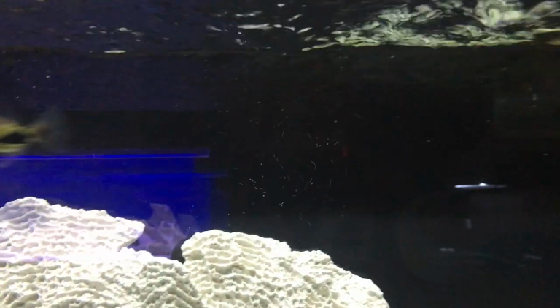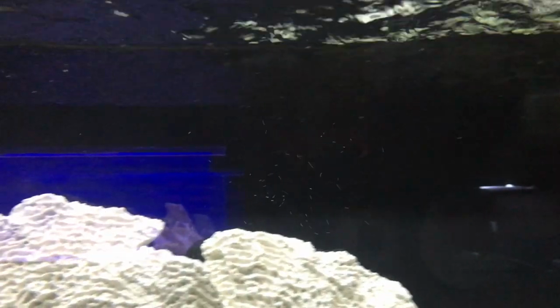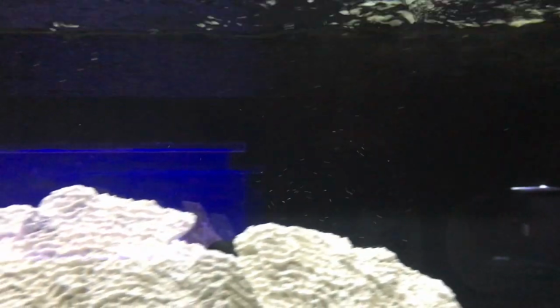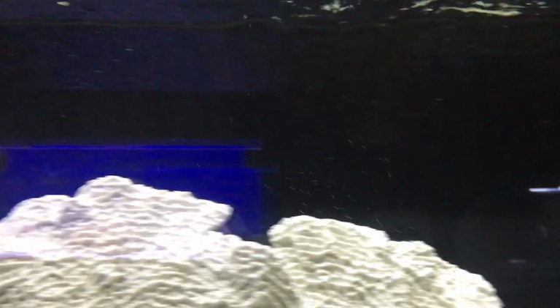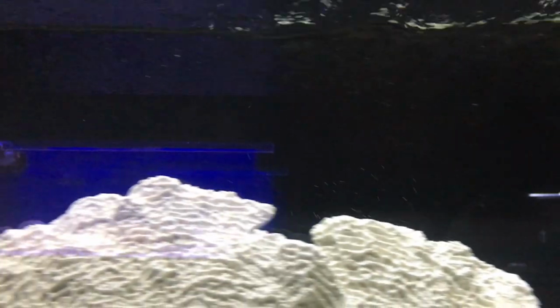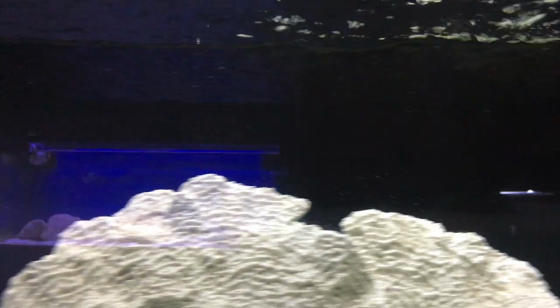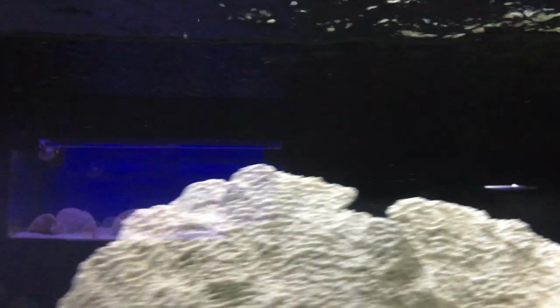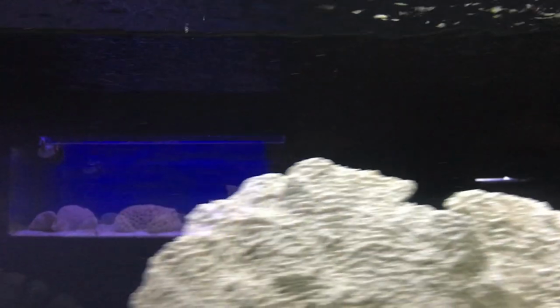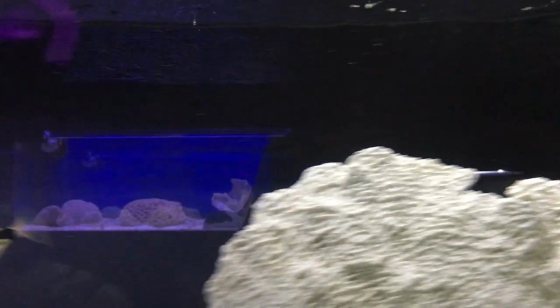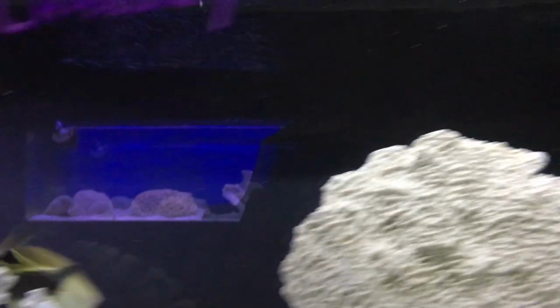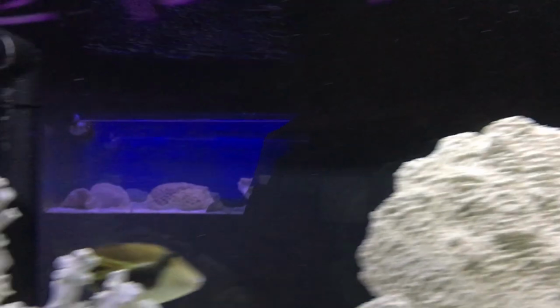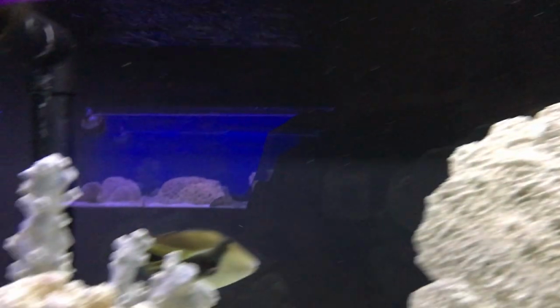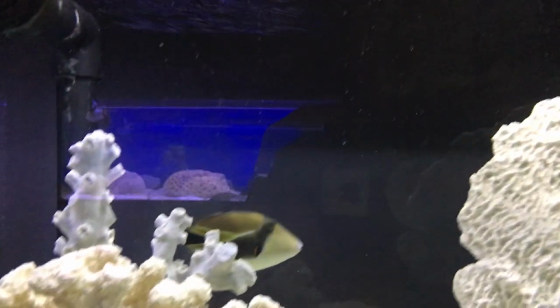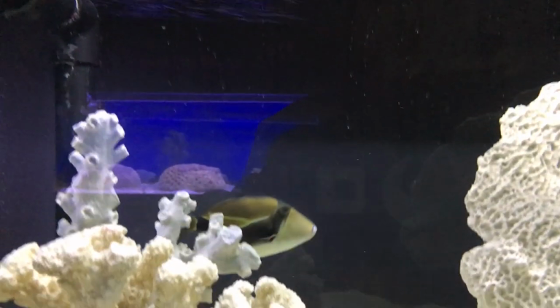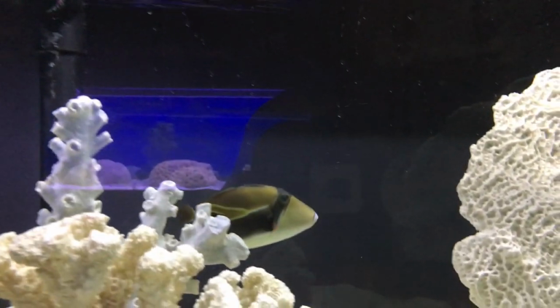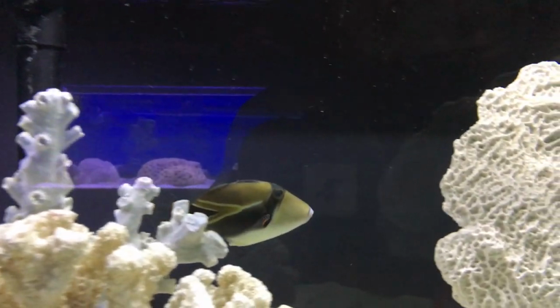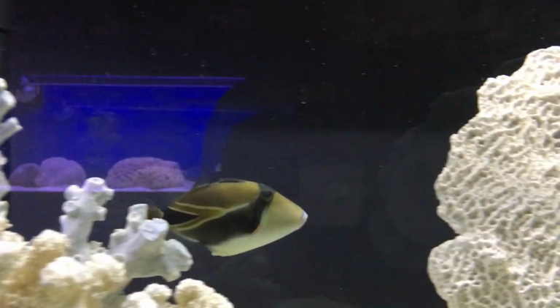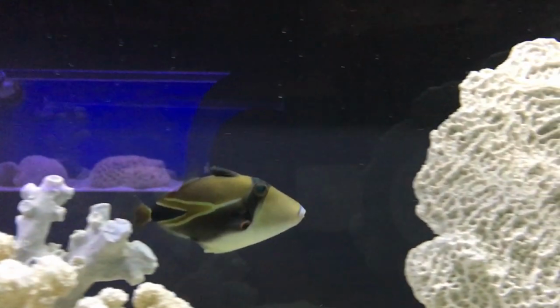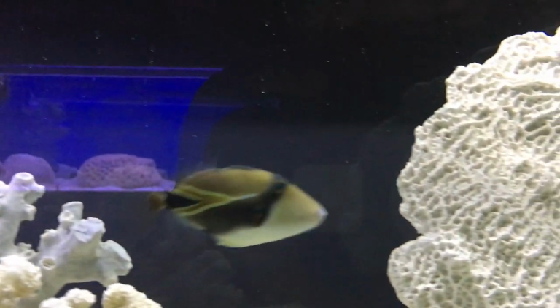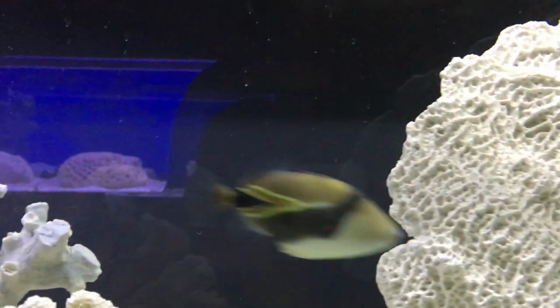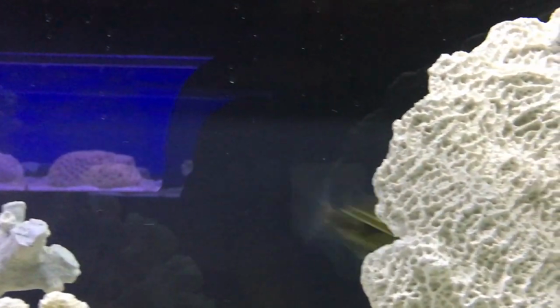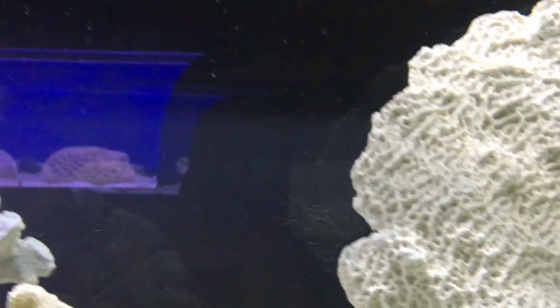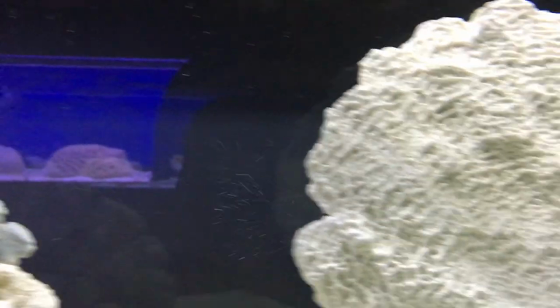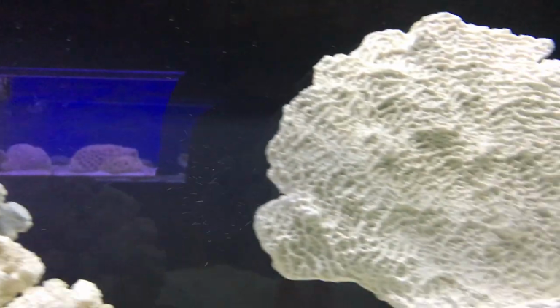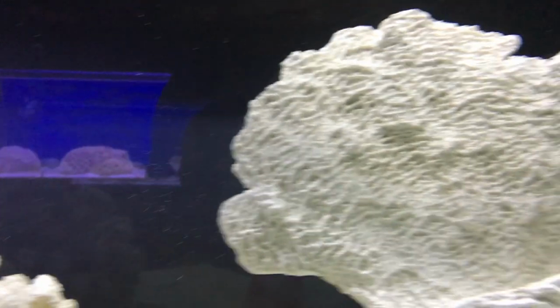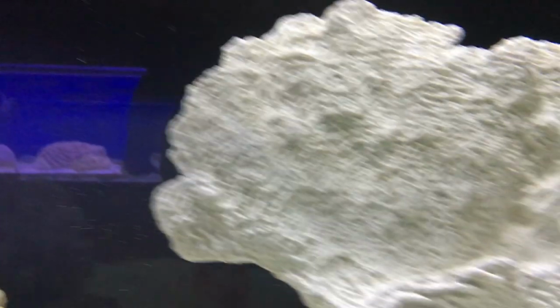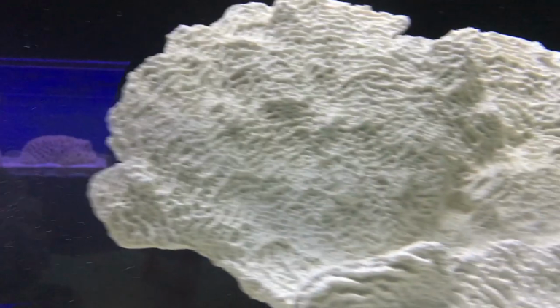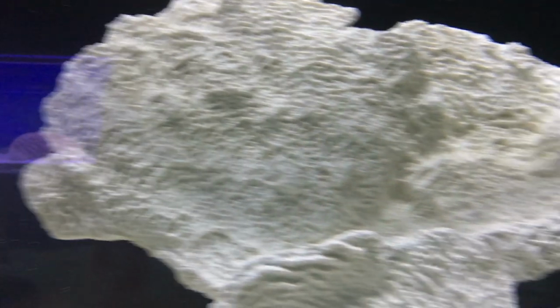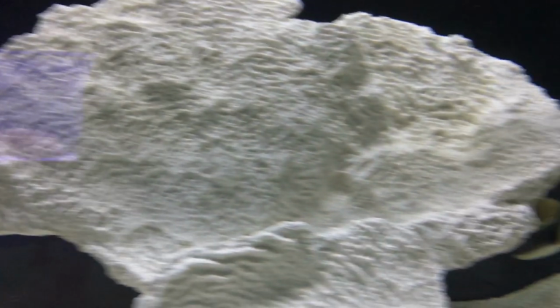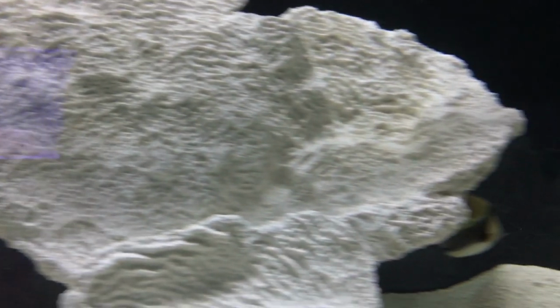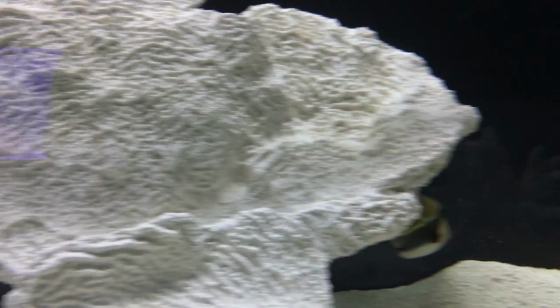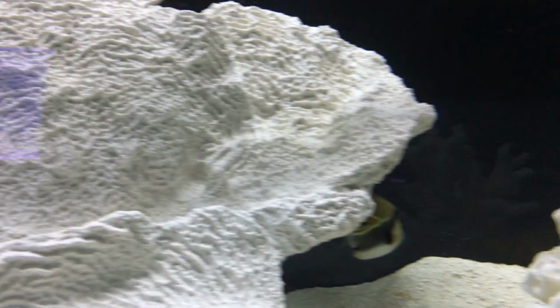They do grunt — that is a crazy thing. You can't hear it in the tank of course, but a lot of times whenever we catch these guys and they come out of the water, they do grunt very loud. It's funny.